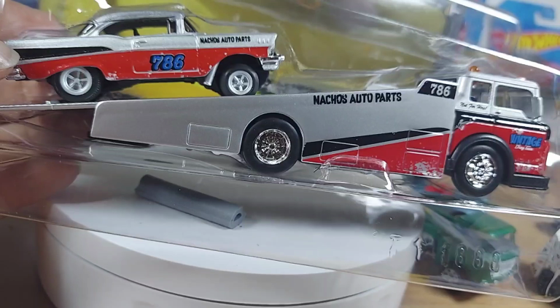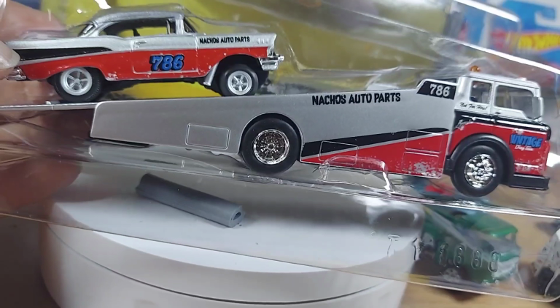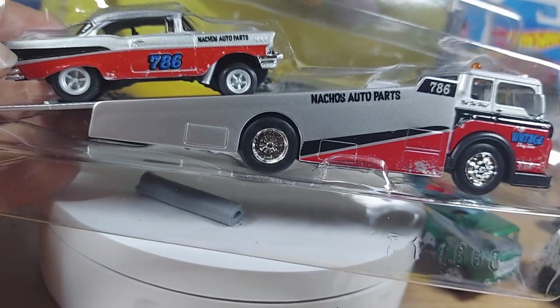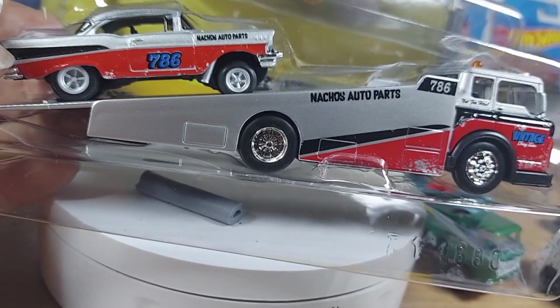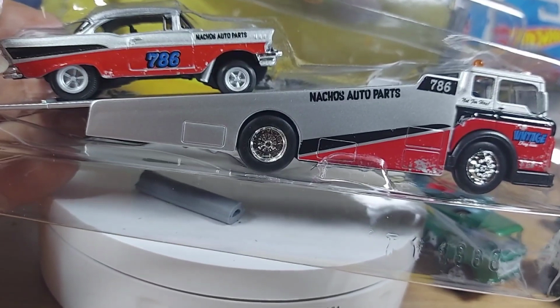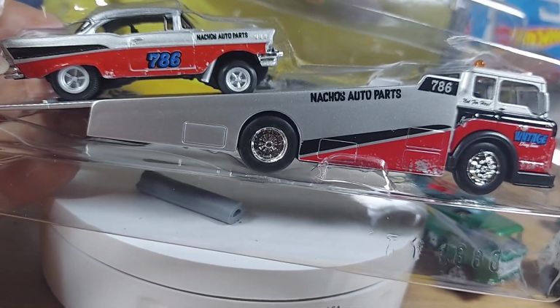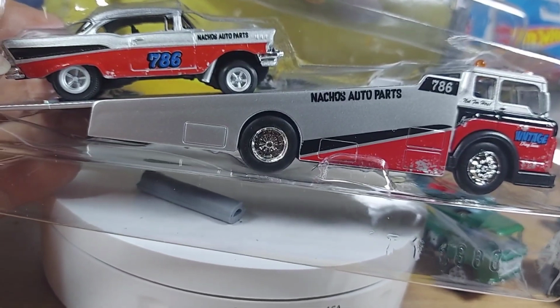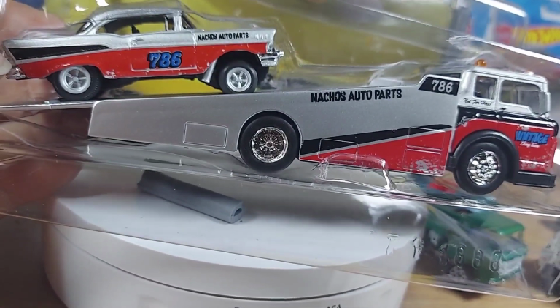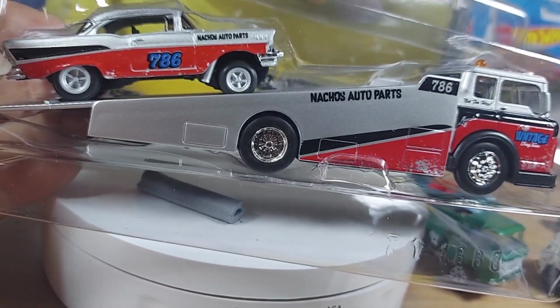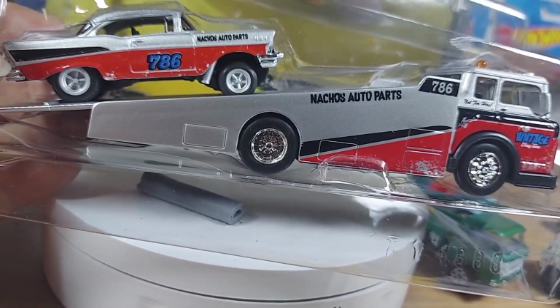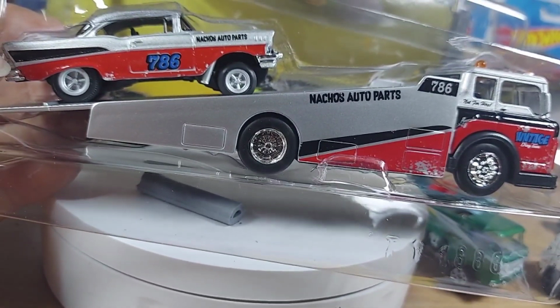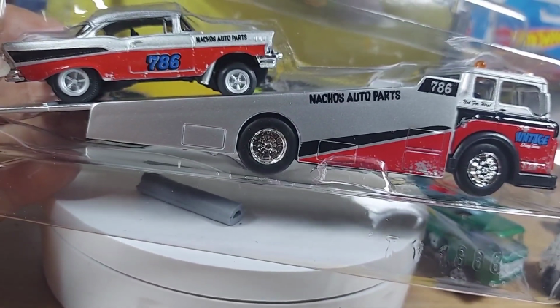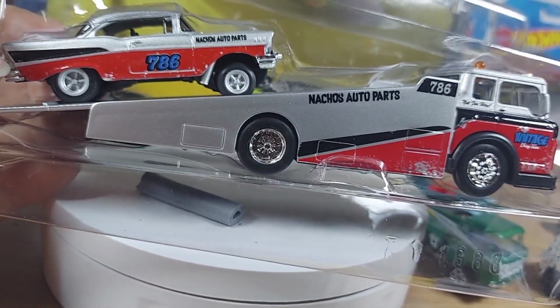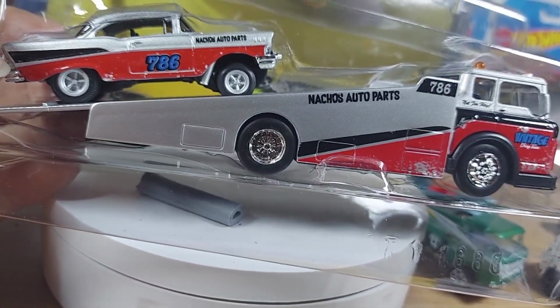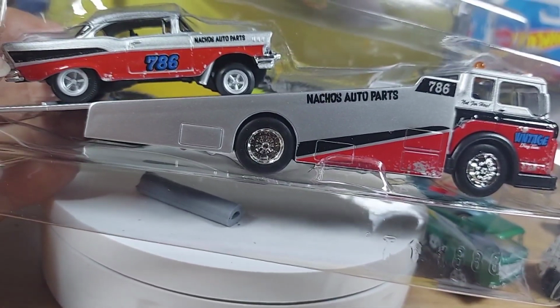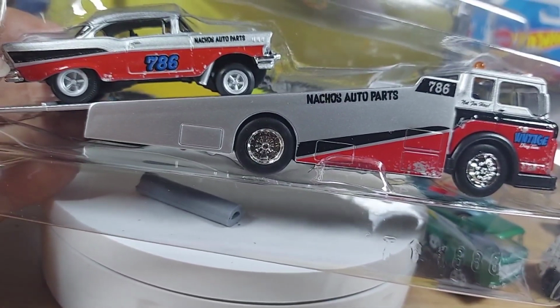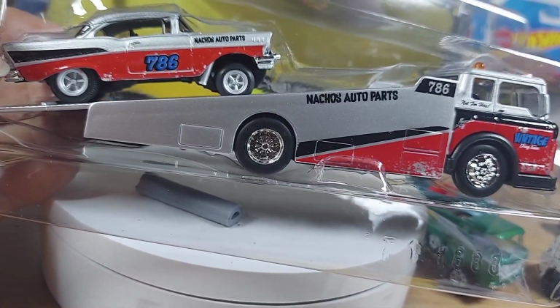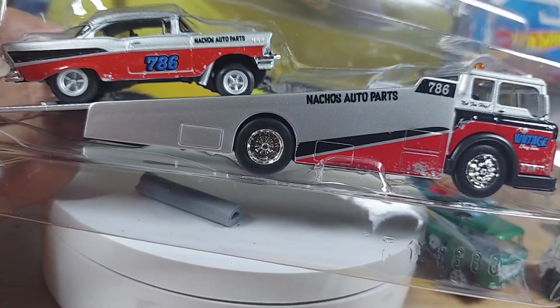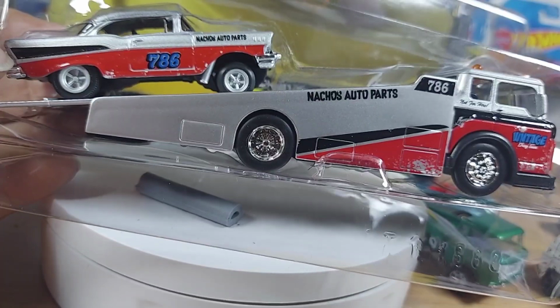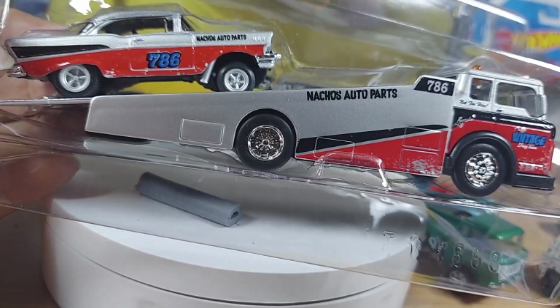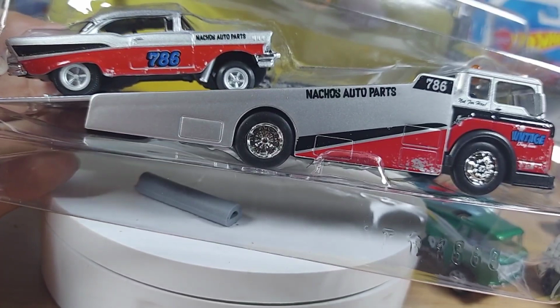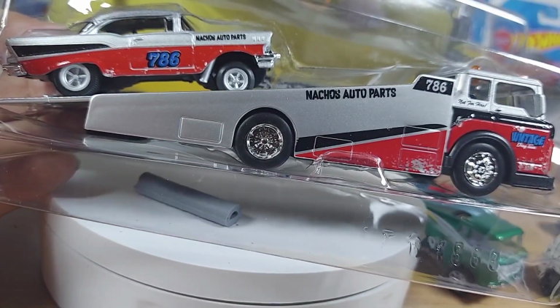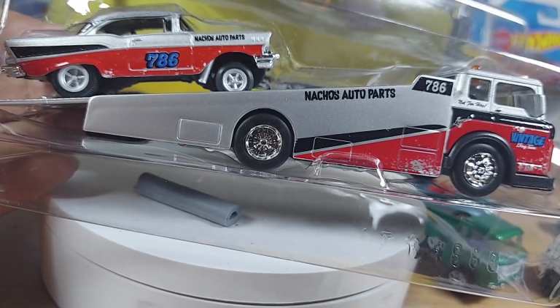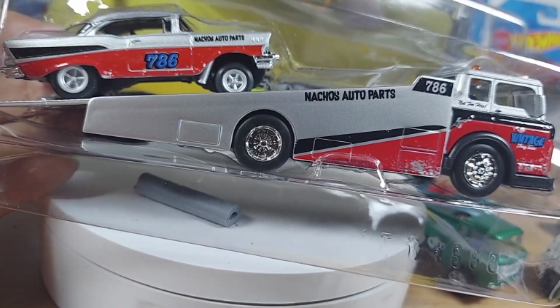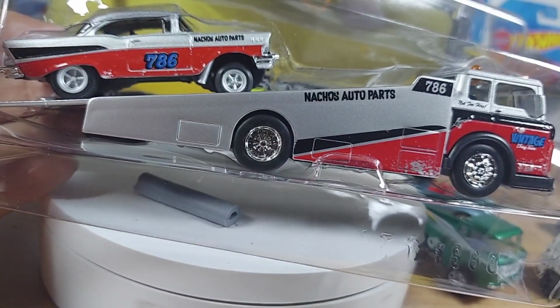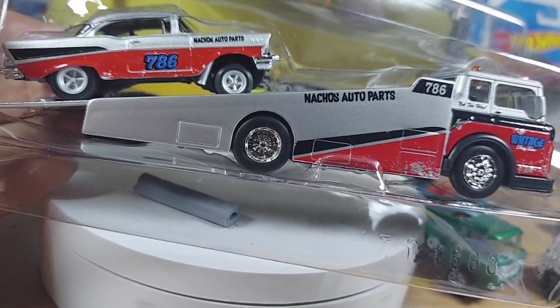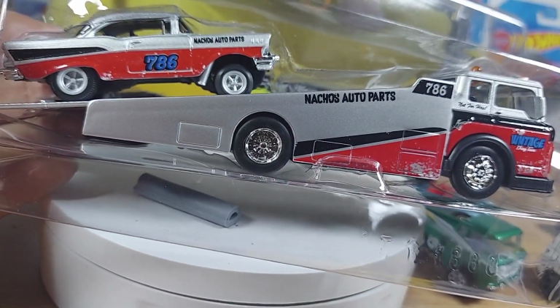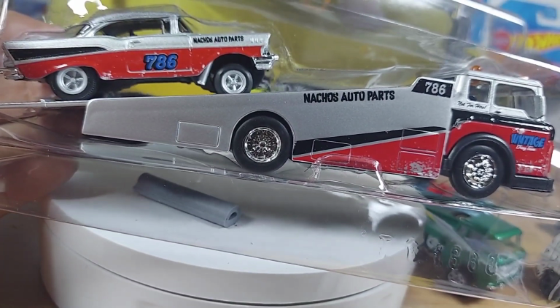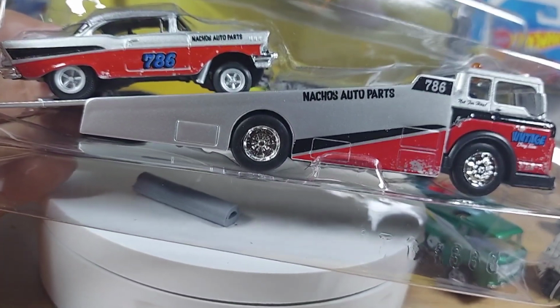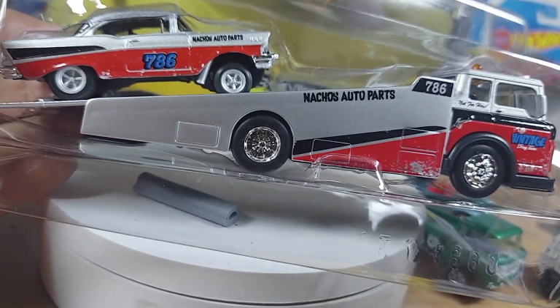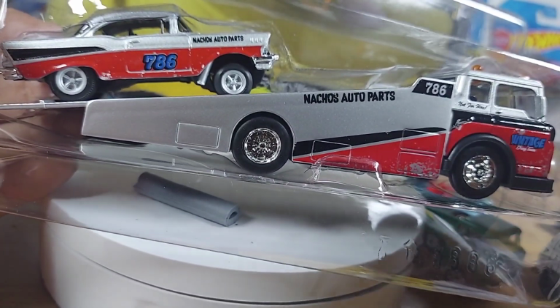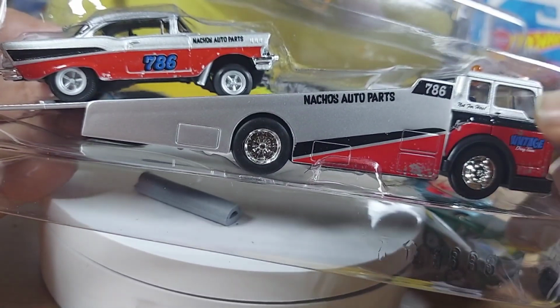Welcome to the show, guys. Maisto Design. We got a '57 Chevy, it looks like, and a car carrier.